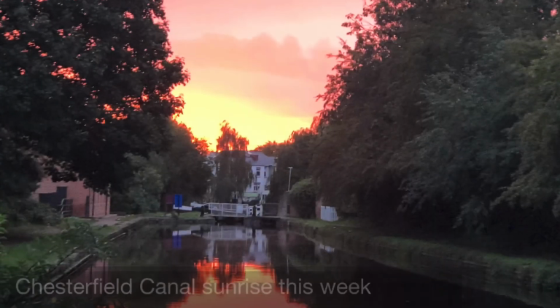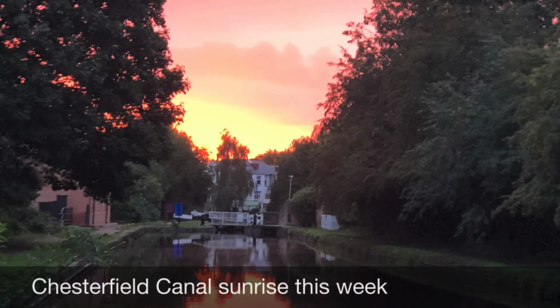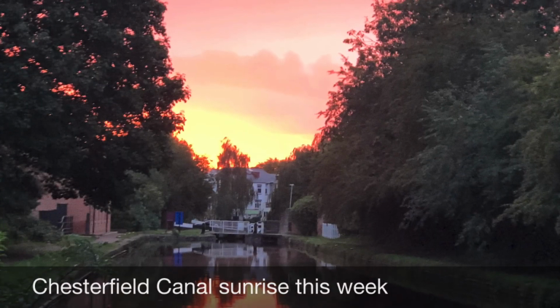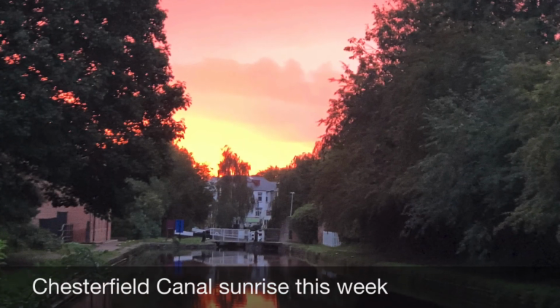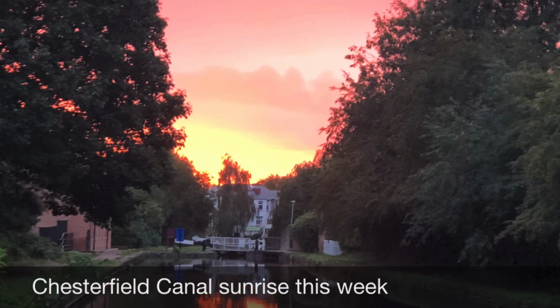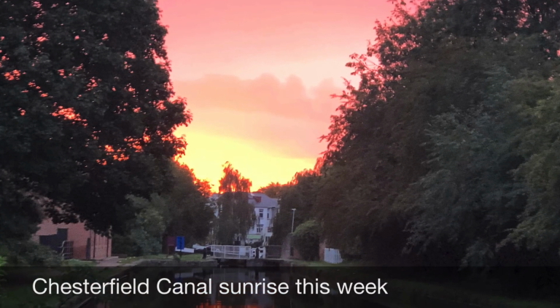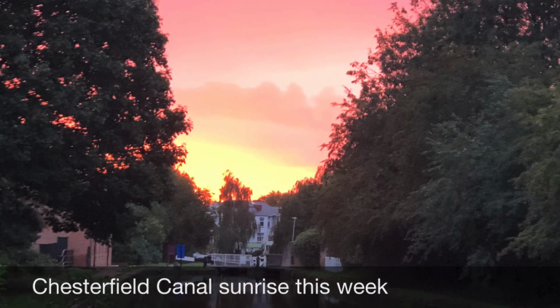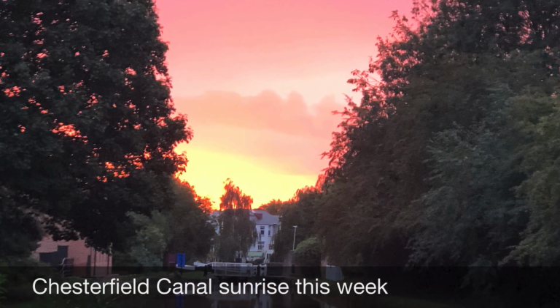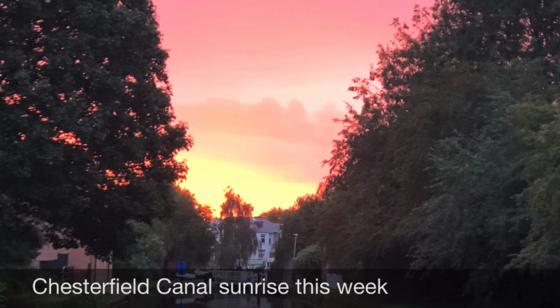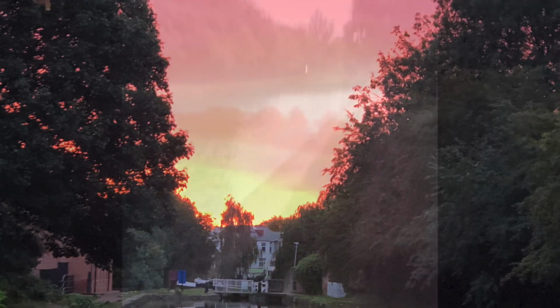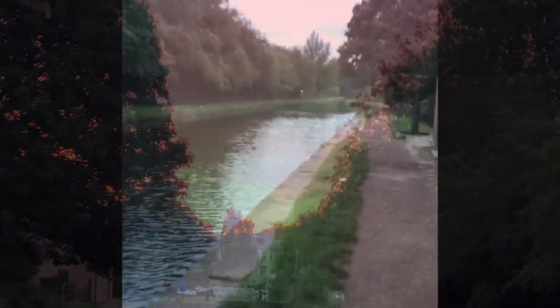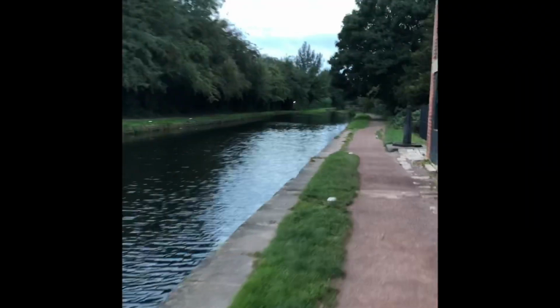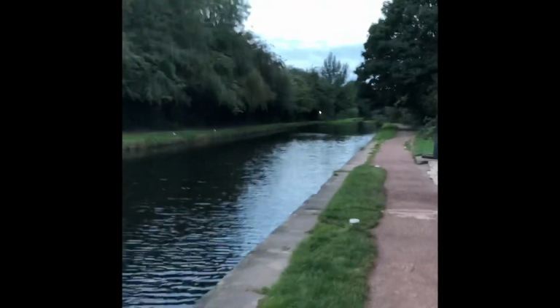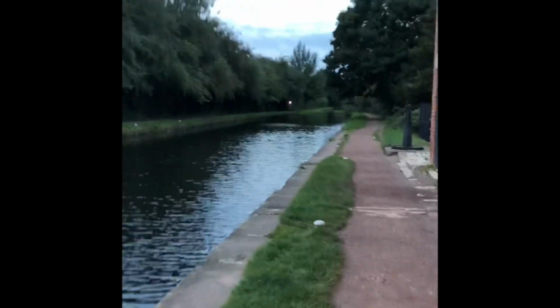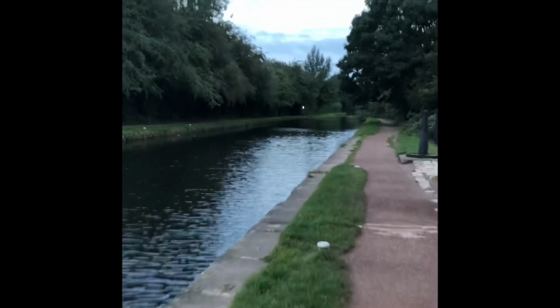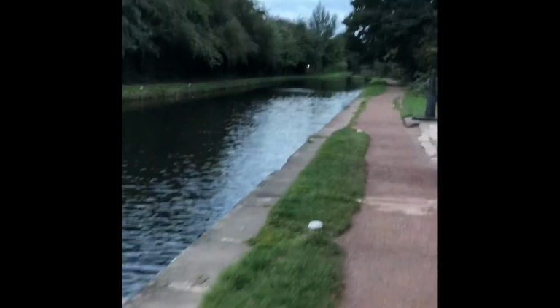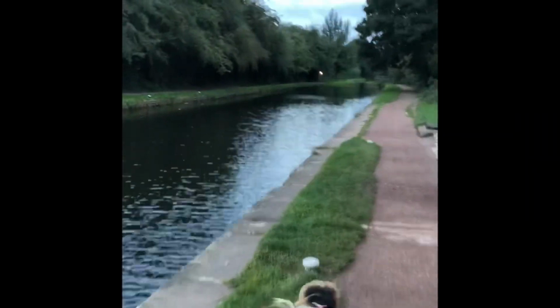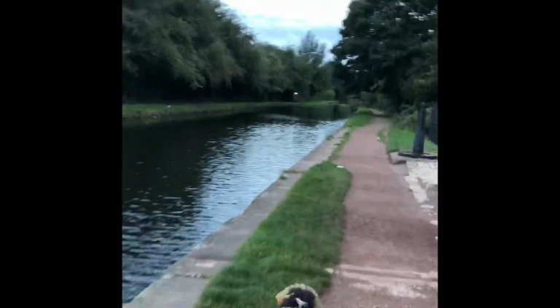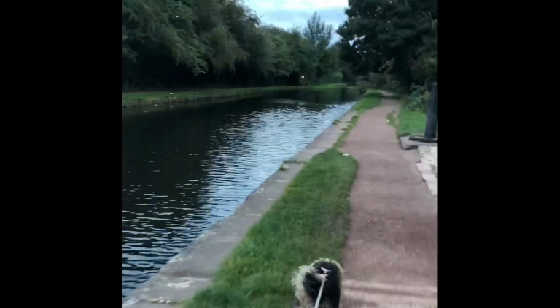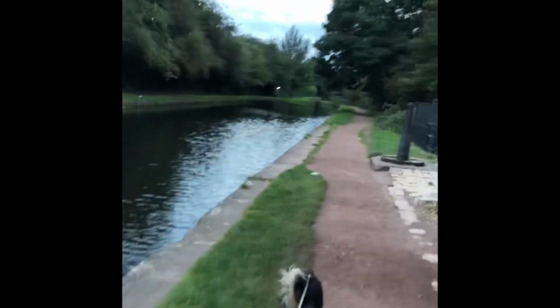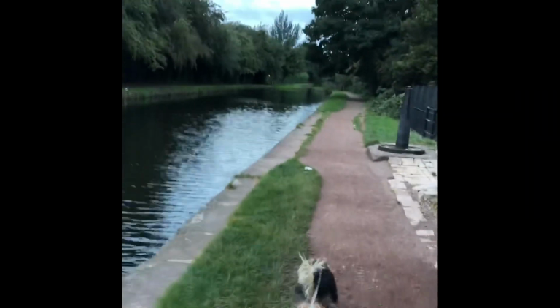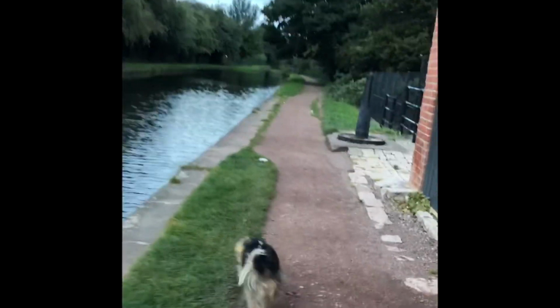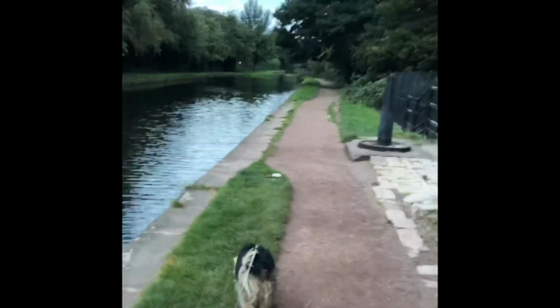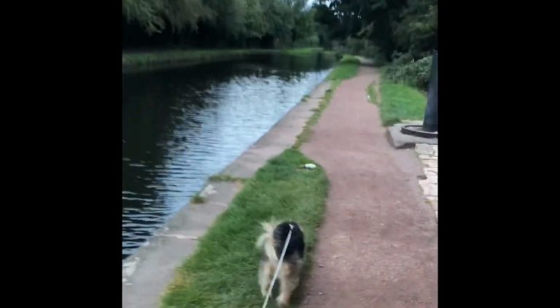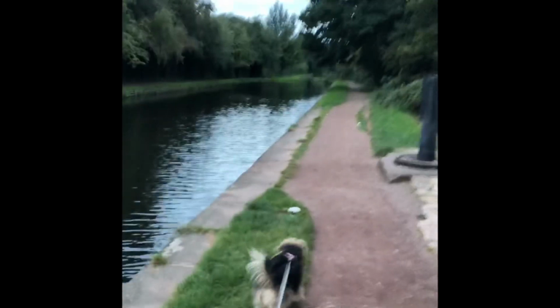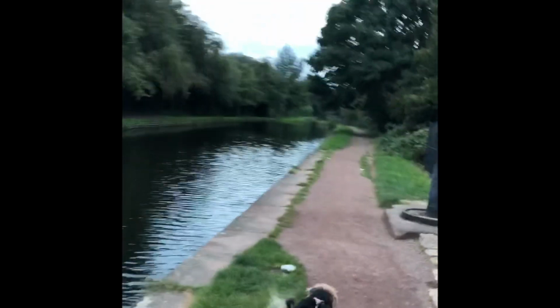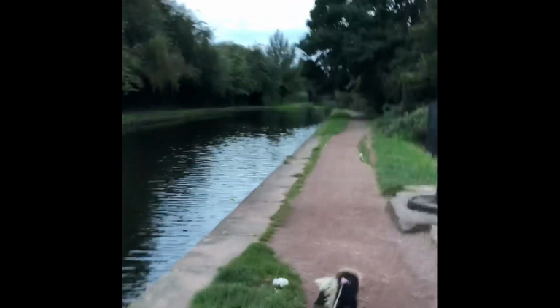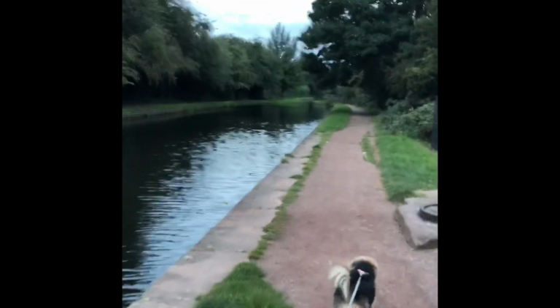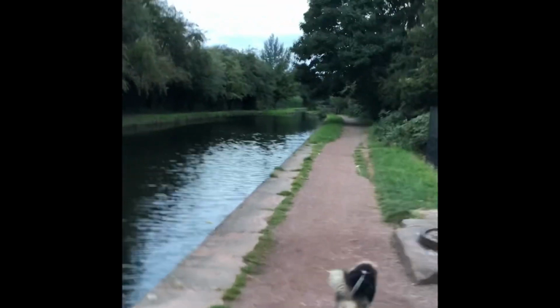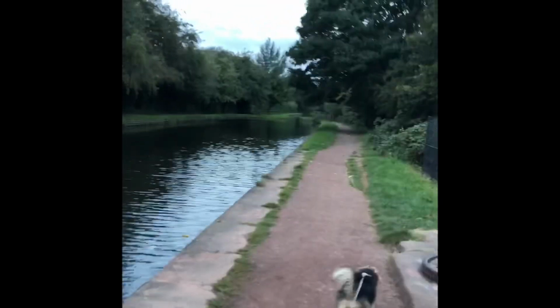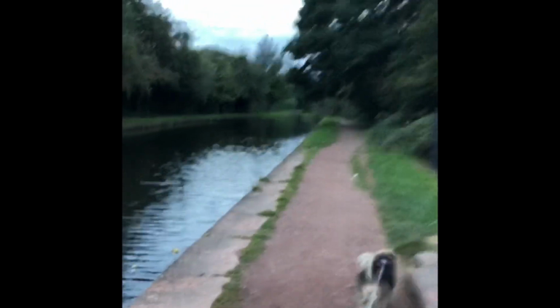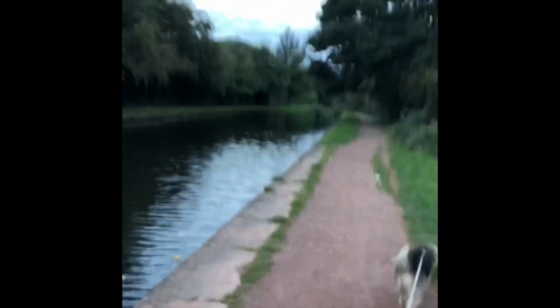Welcome to this week's video. I just decided to start this week showing you the Chesterfield Canal where I walk most mornings with Mexi. This week it was particularly beautiful — the sunrise on Wednesday was amazing, the pinks and everything, and I hope you enjoy the video.